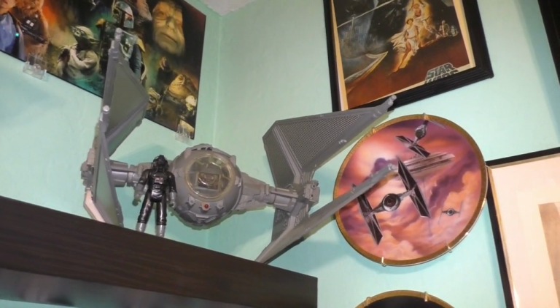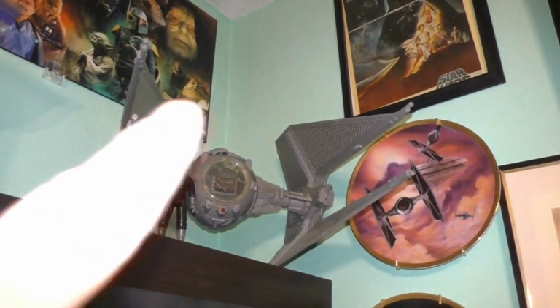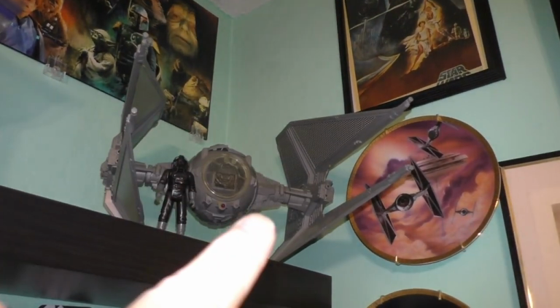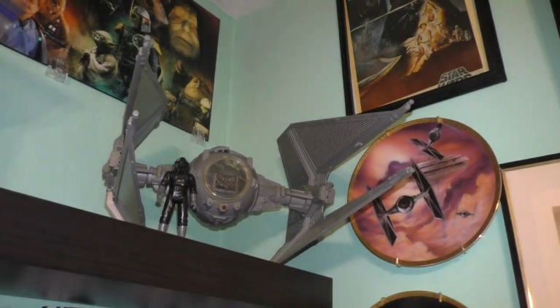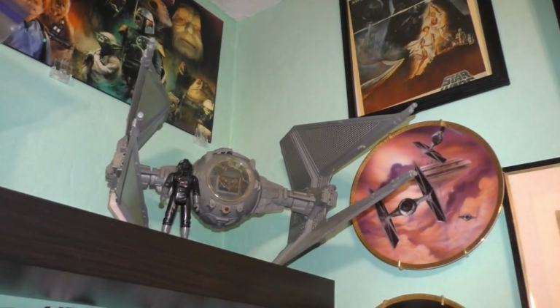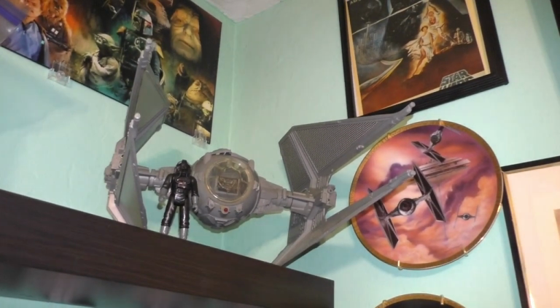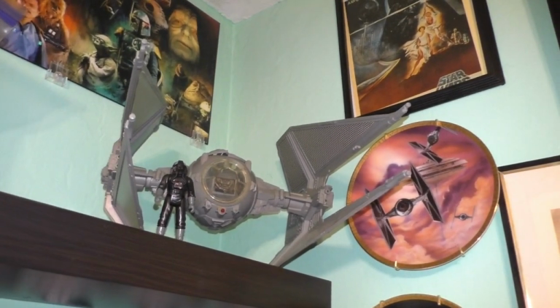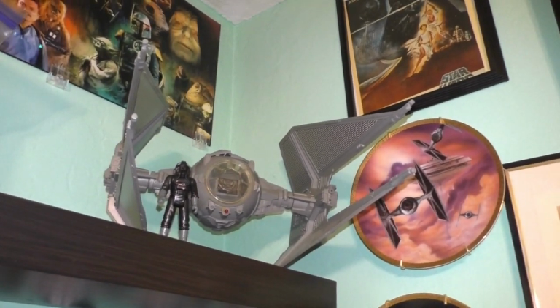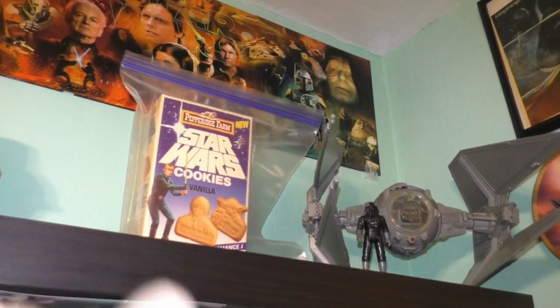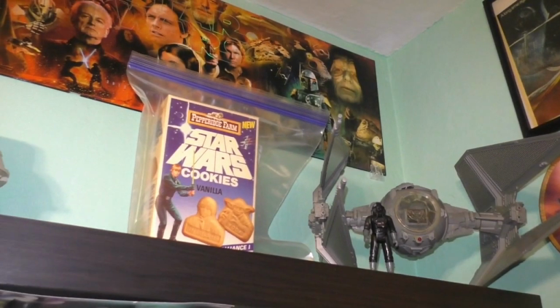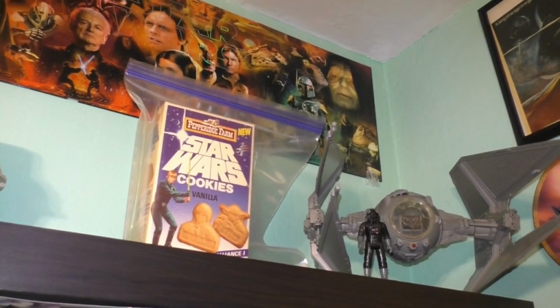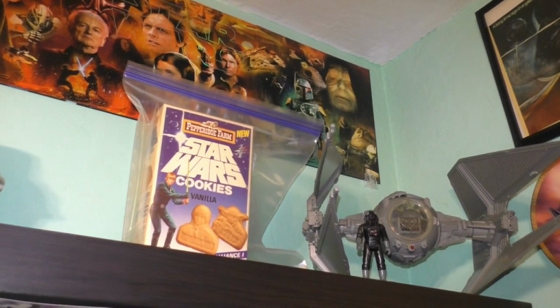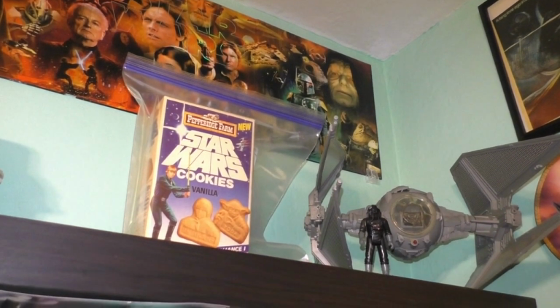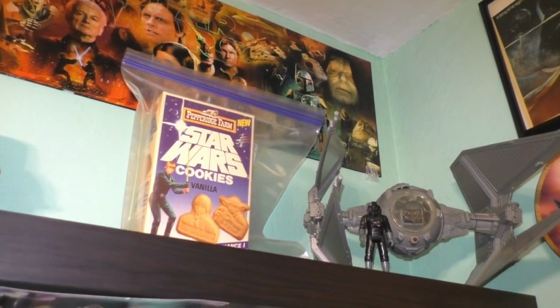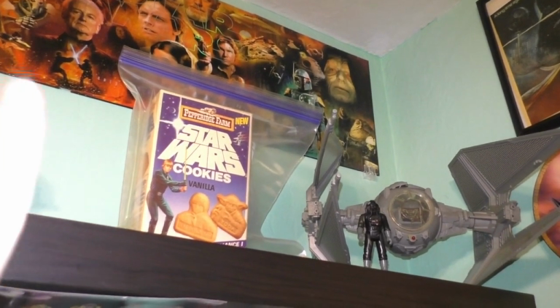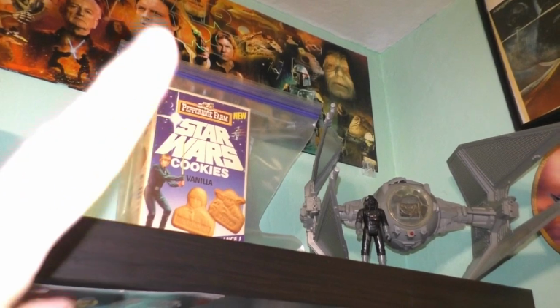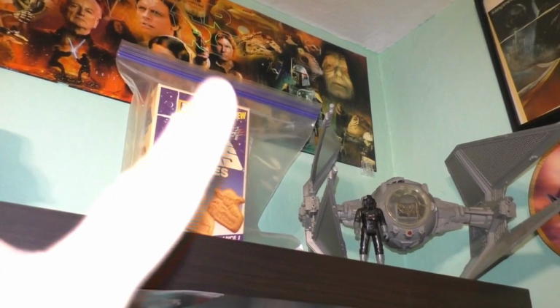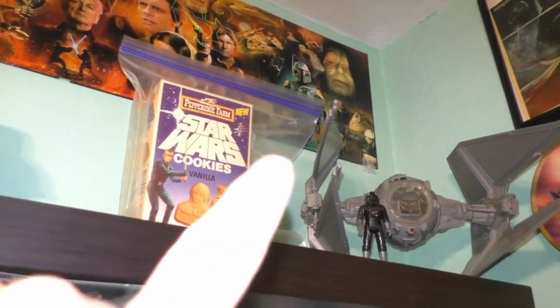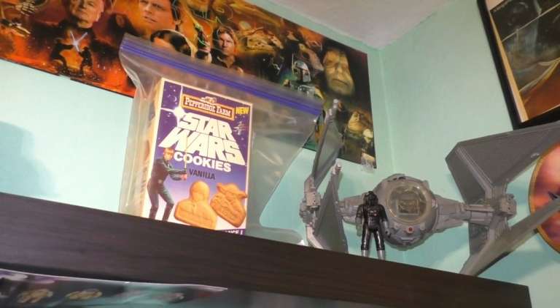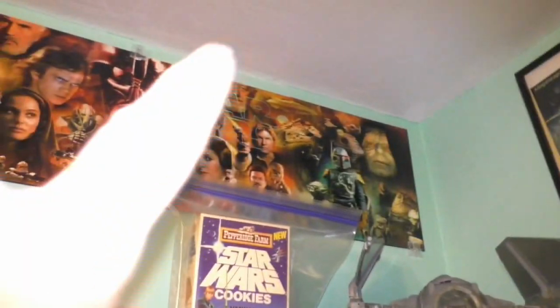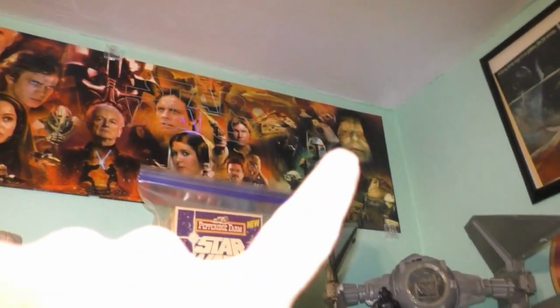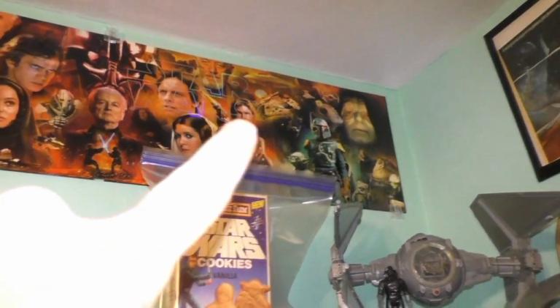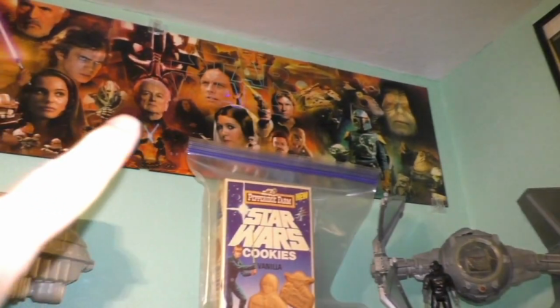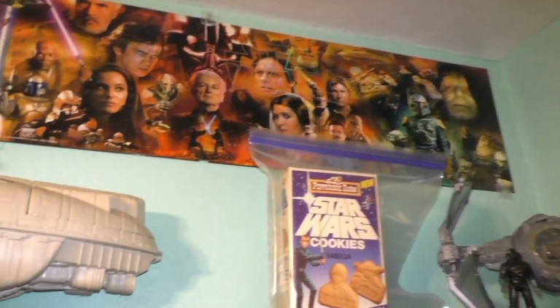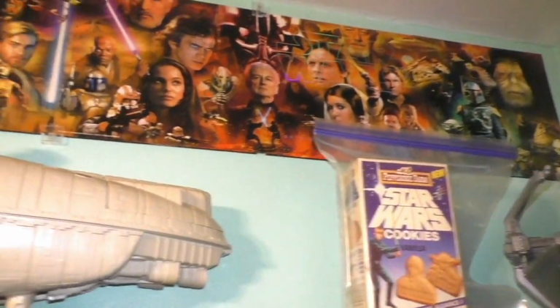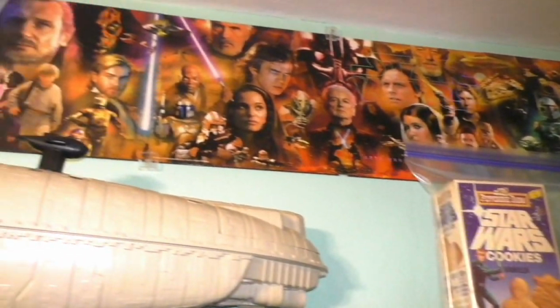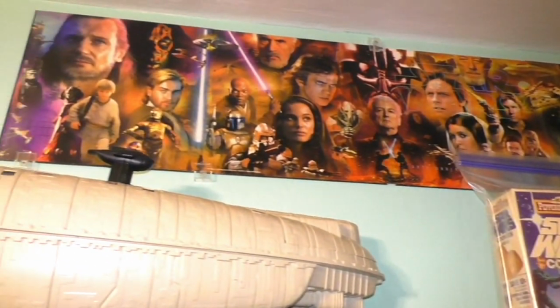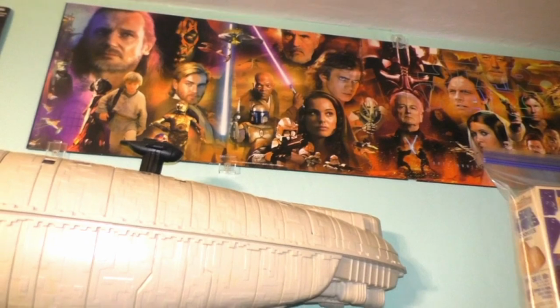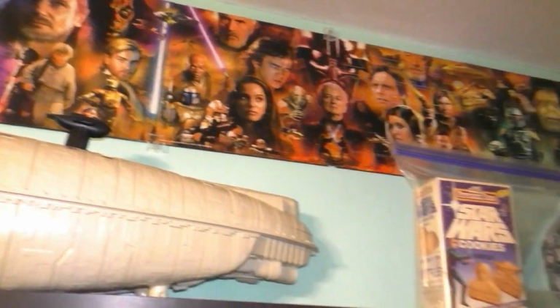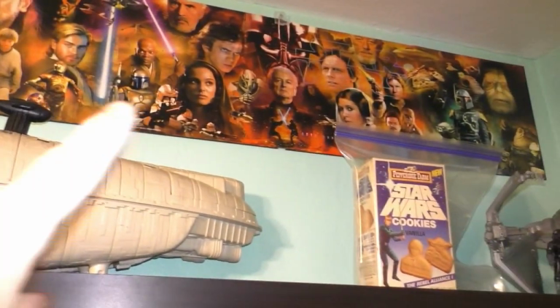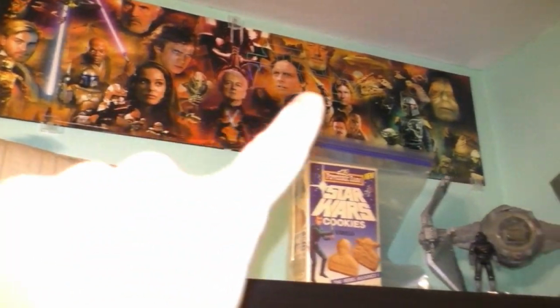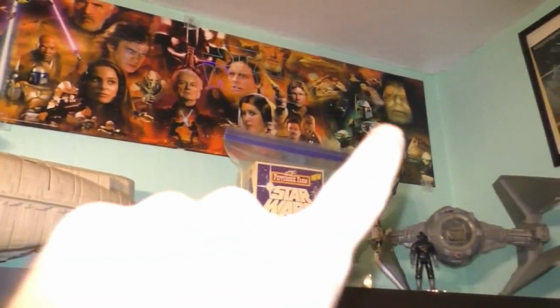I purchased that from a friend who was selling his collection. My box of the original Pepperidge Farm cookies — I actually saved some cookies. And I thought this mural was really cool; I wanted to get it. It's from the 30th anniversary of Star Wars.